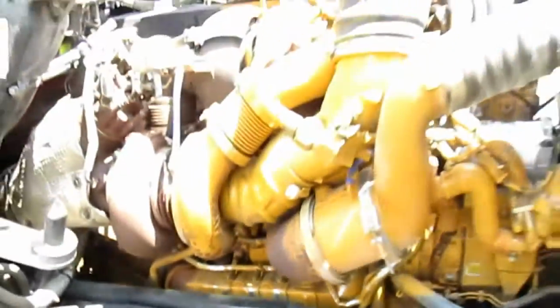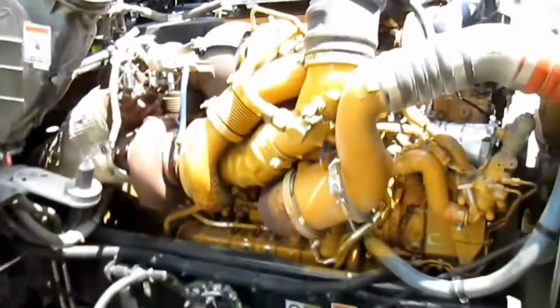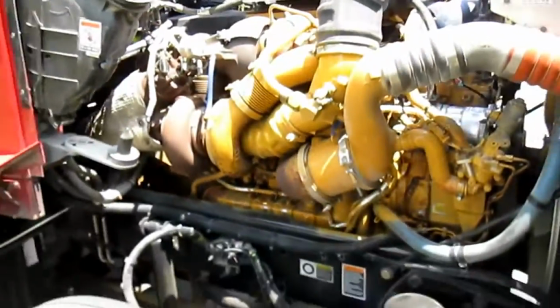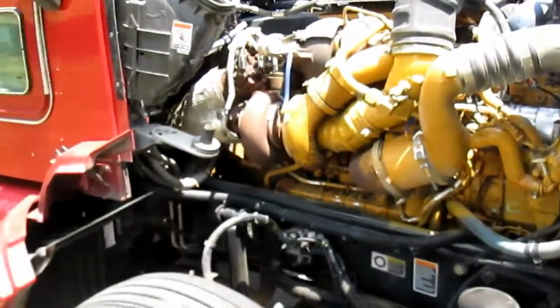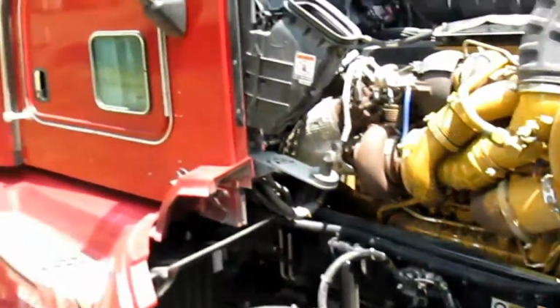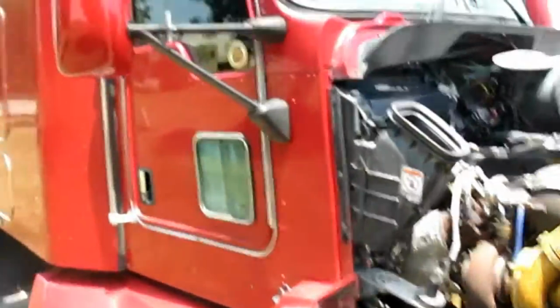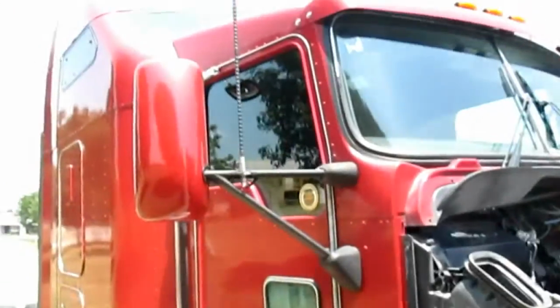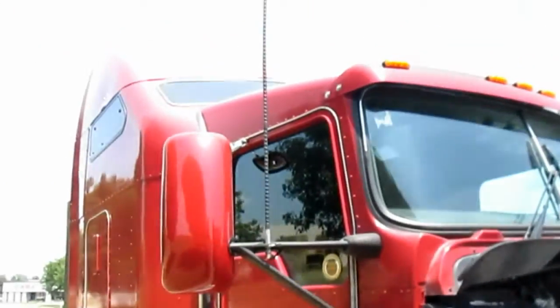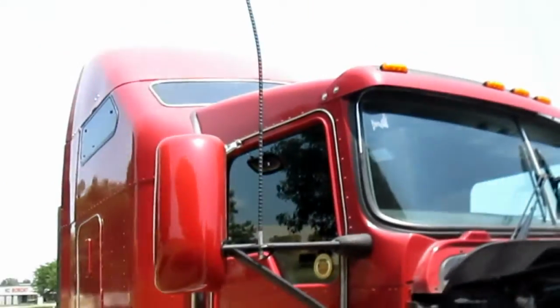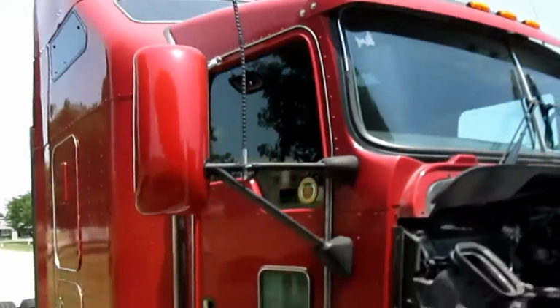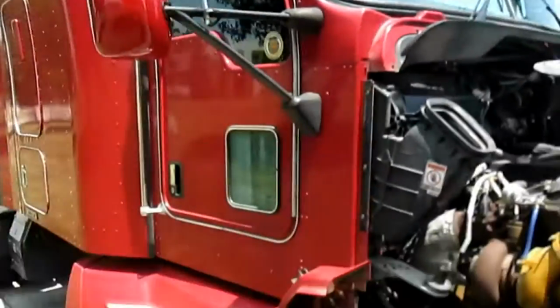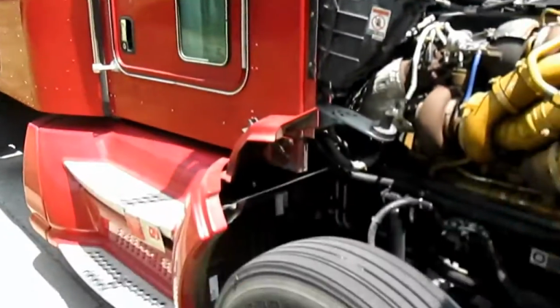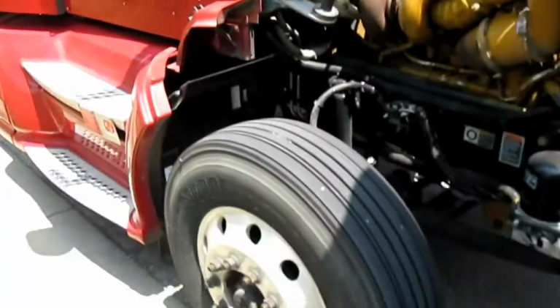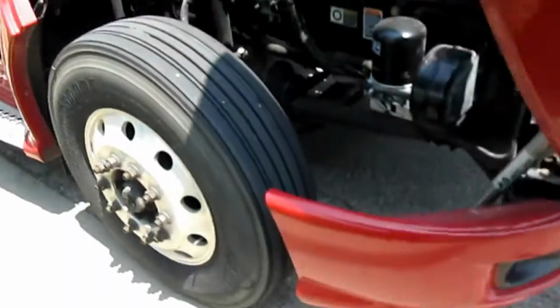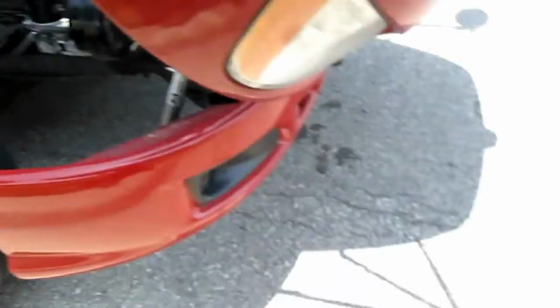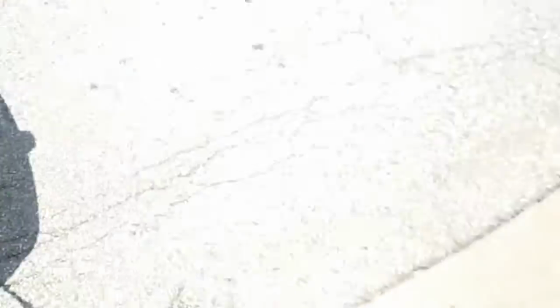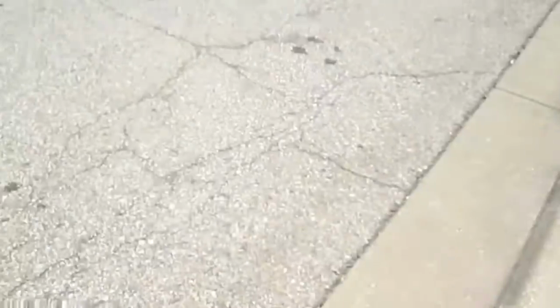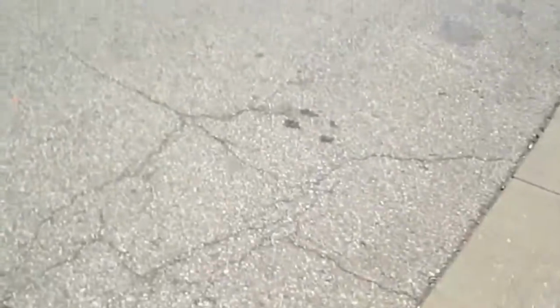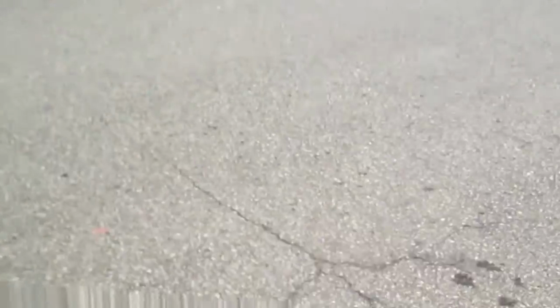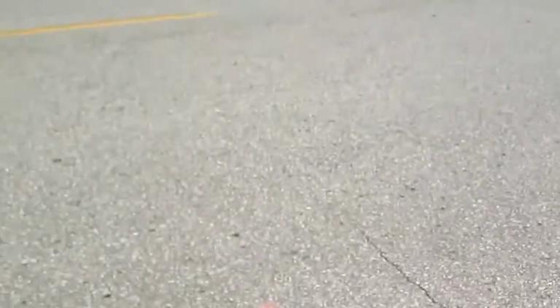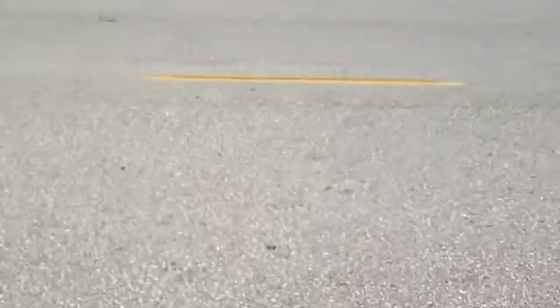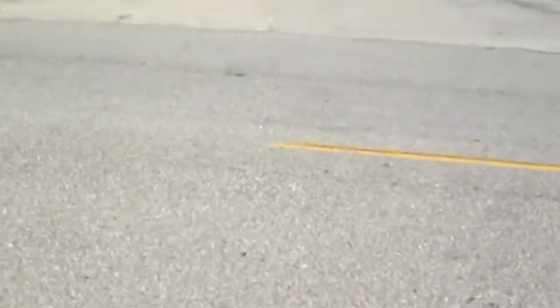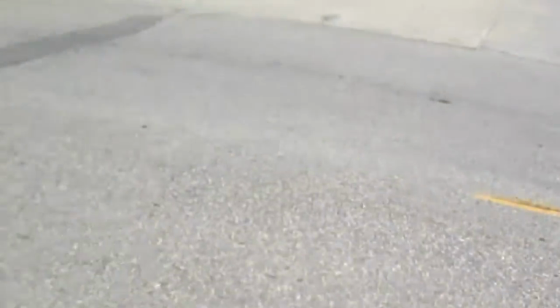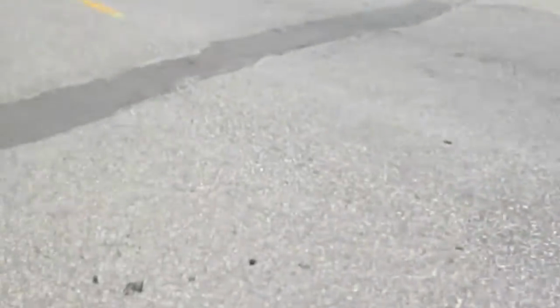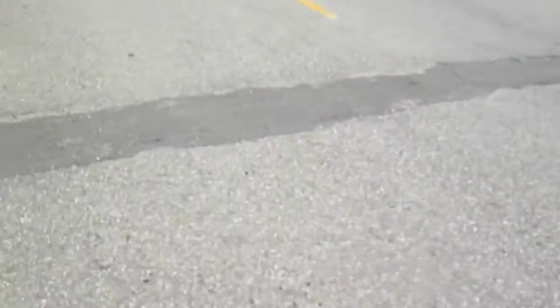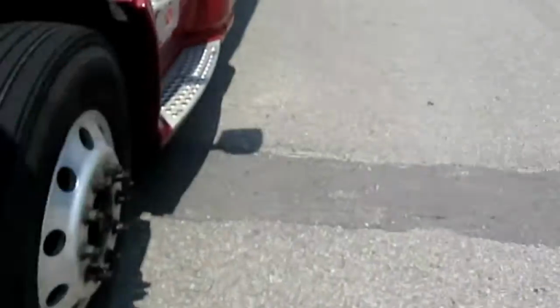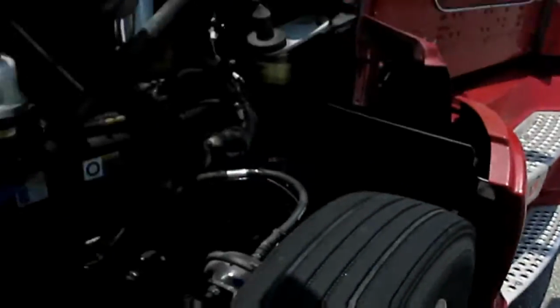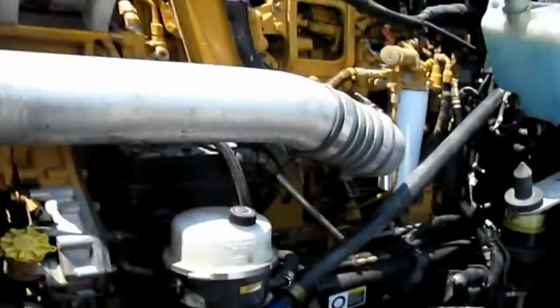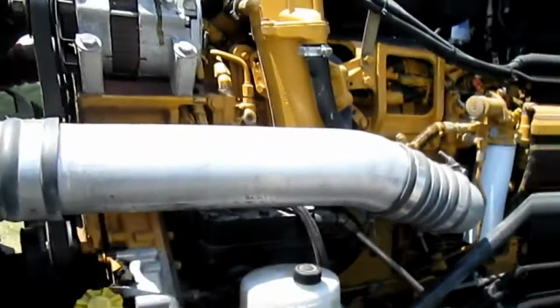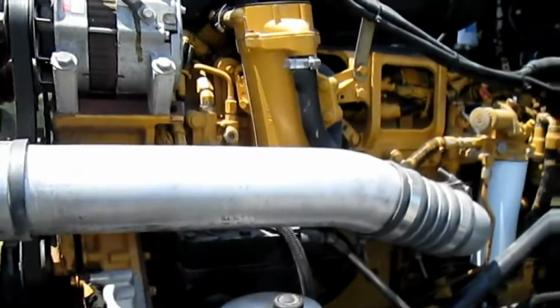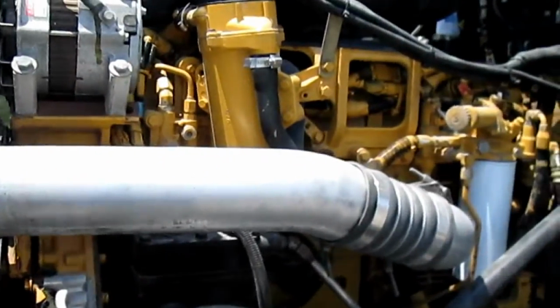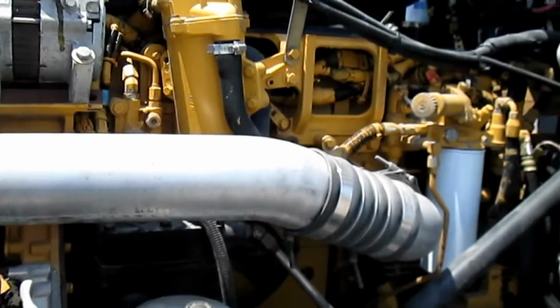These units all got between 400,000 to 500,000 miles on them. Extremely clean as you can see.